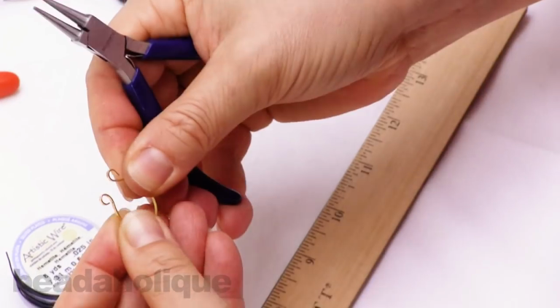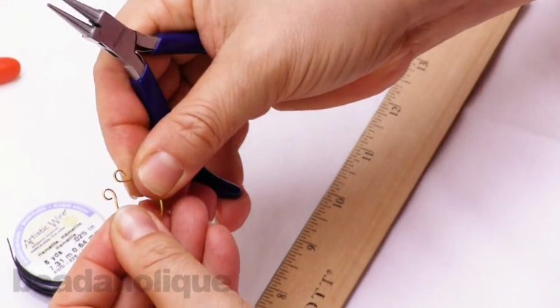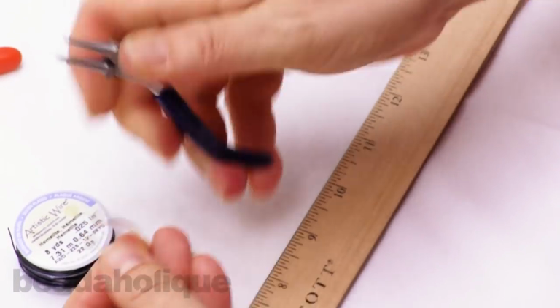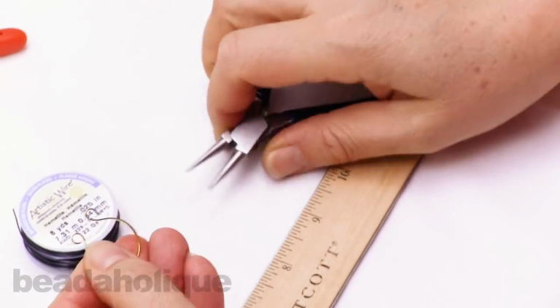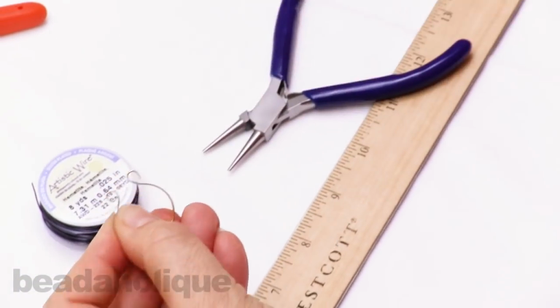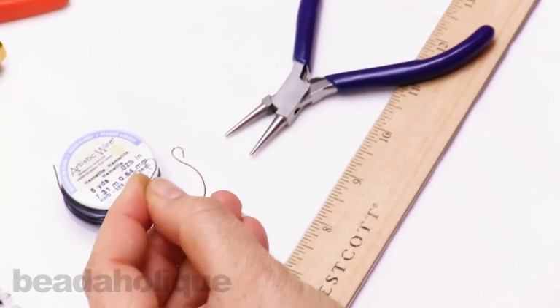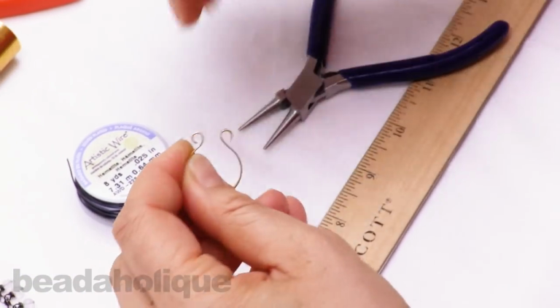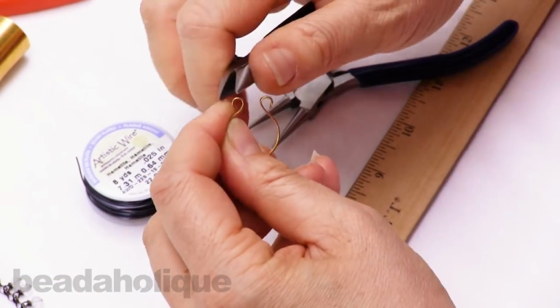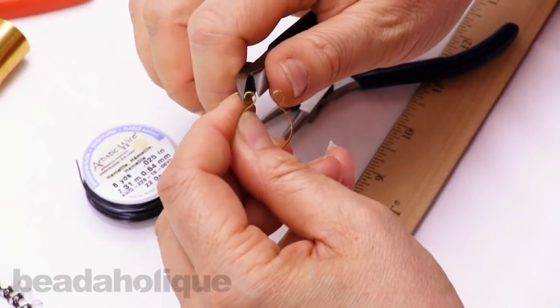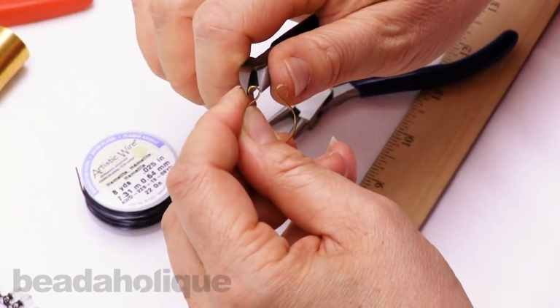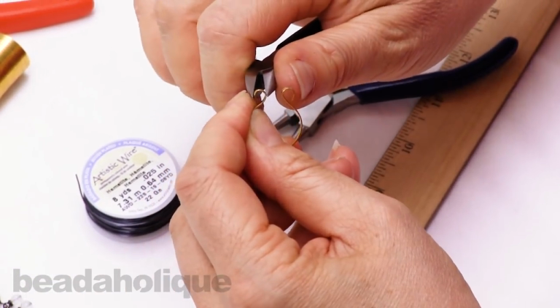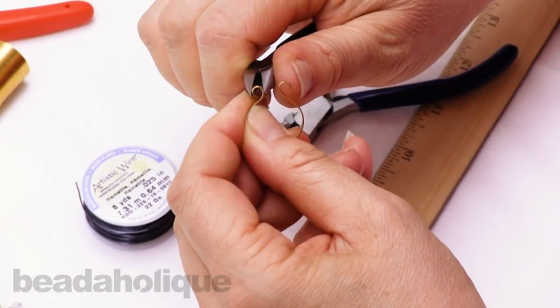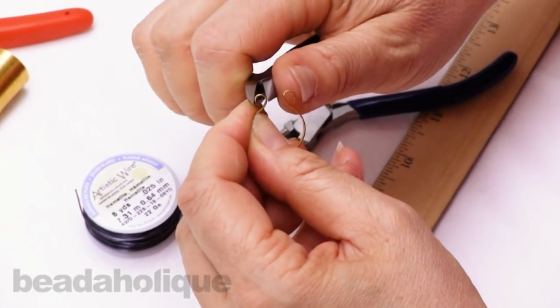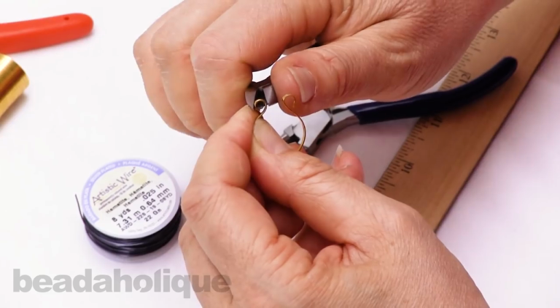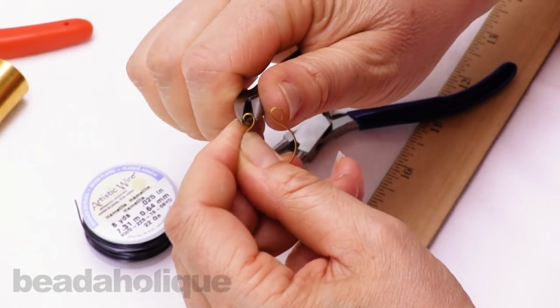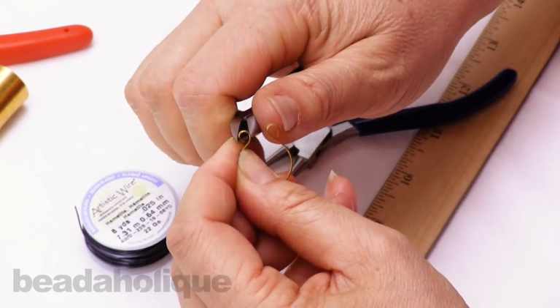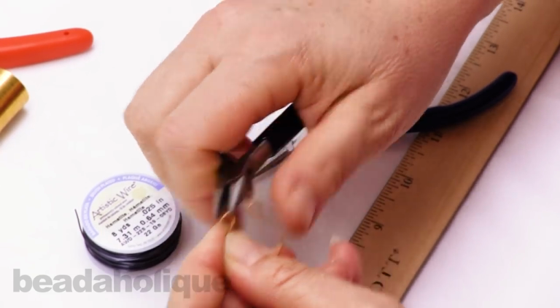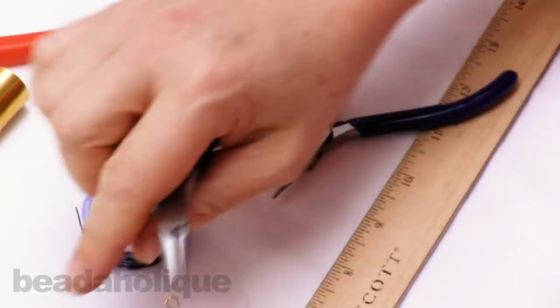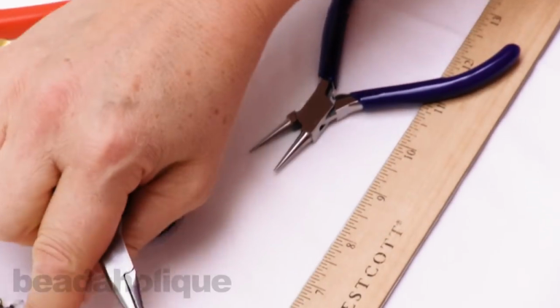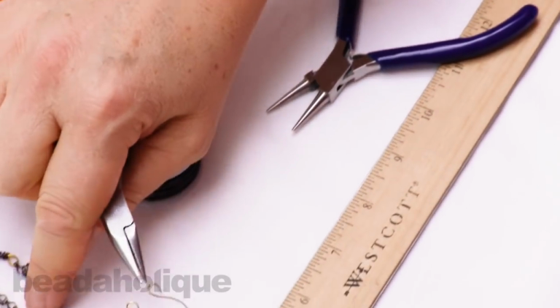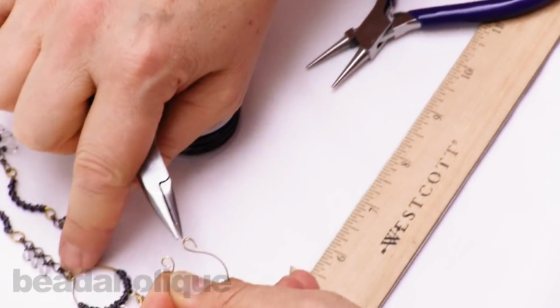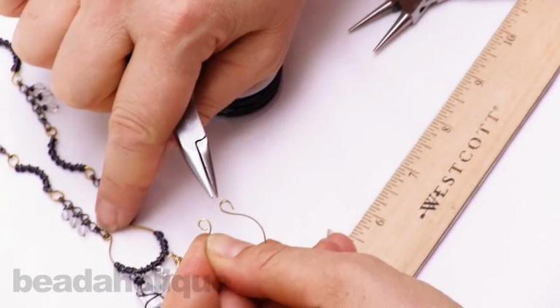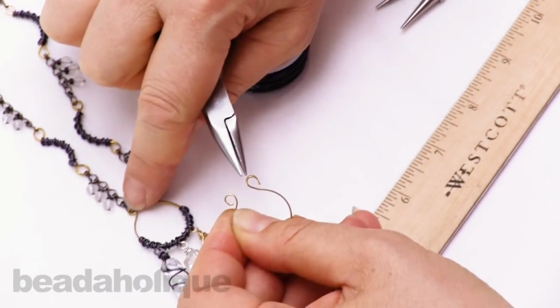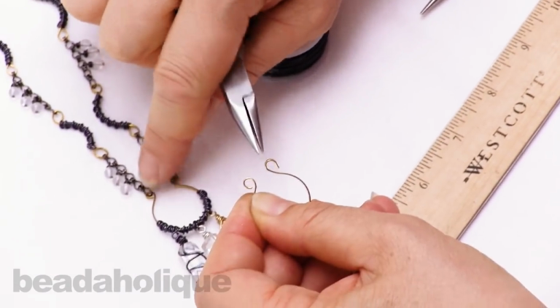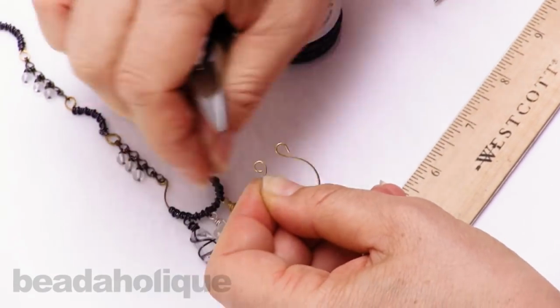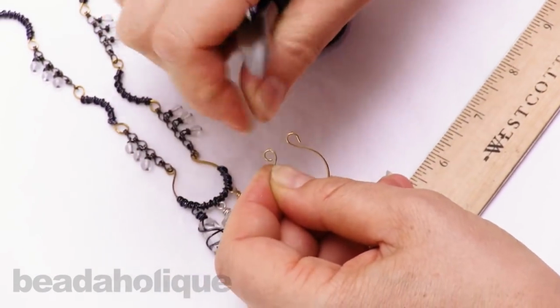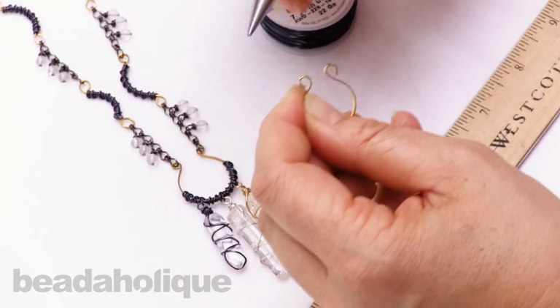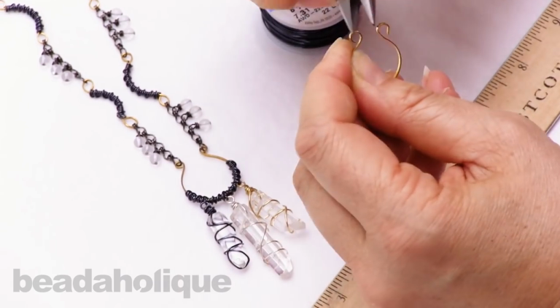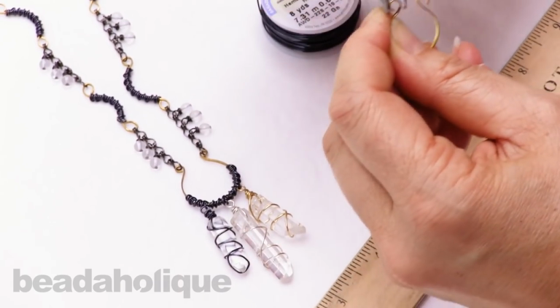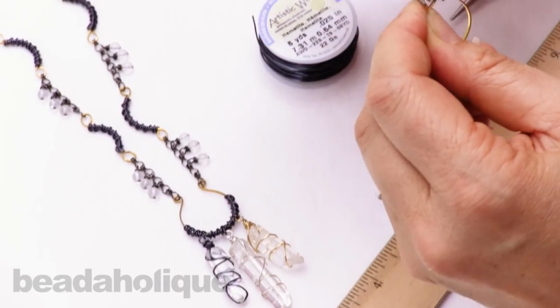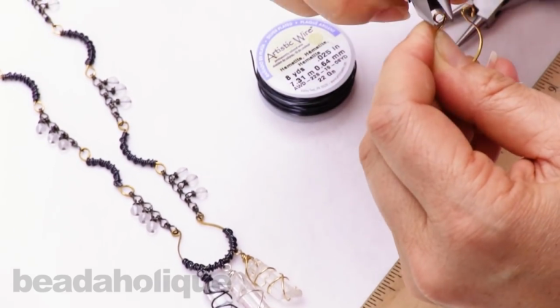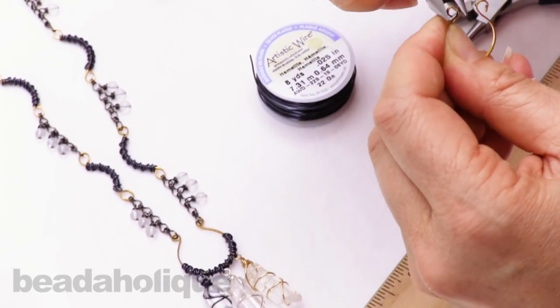There we go. Go ahead and squeeze these flush. Now if I were putting it onto my chain, I would go ahead and do that before I close them.